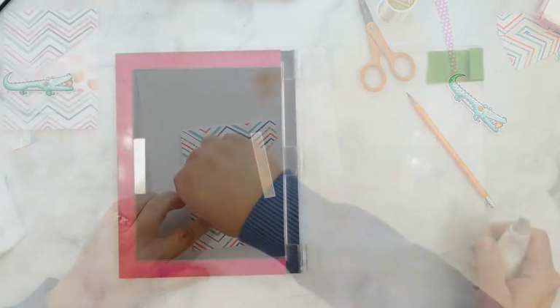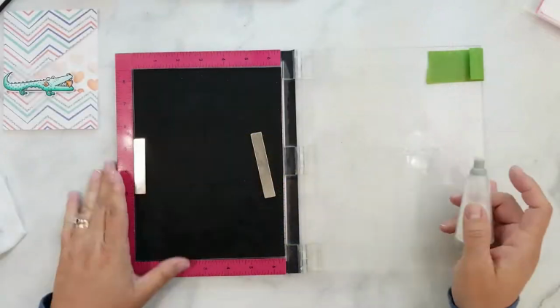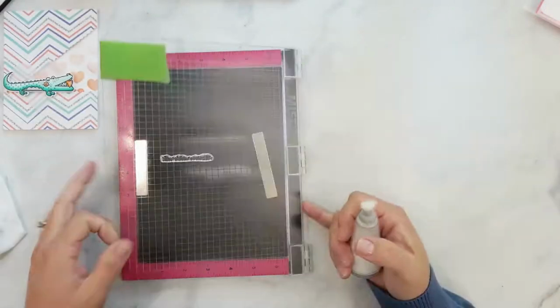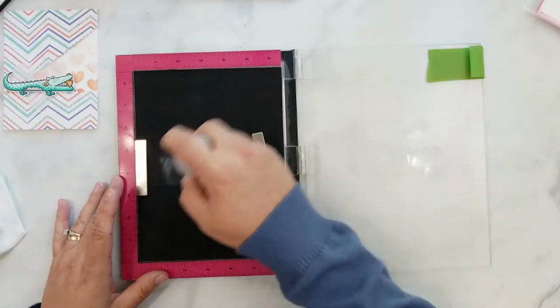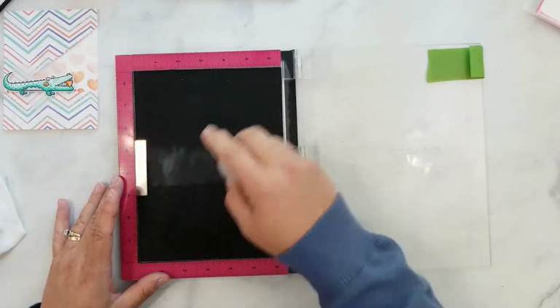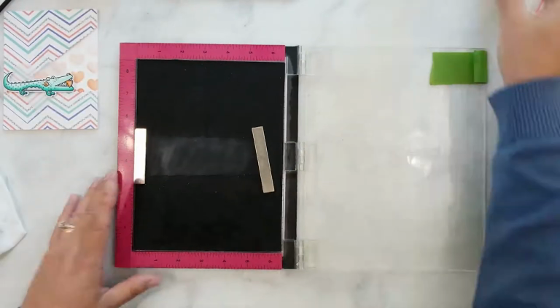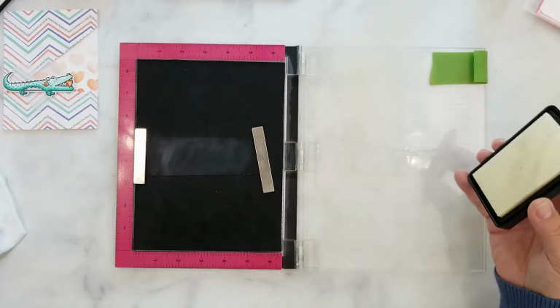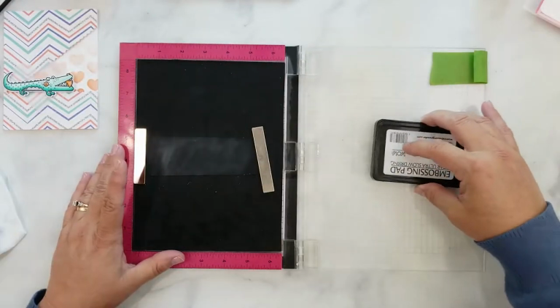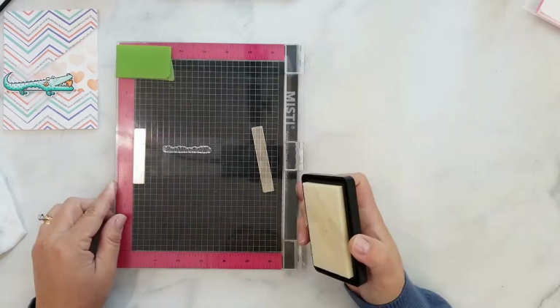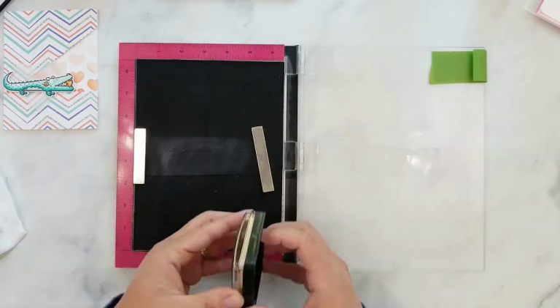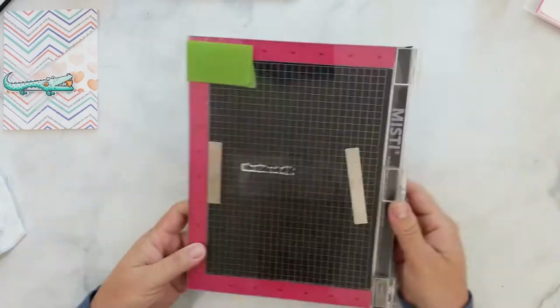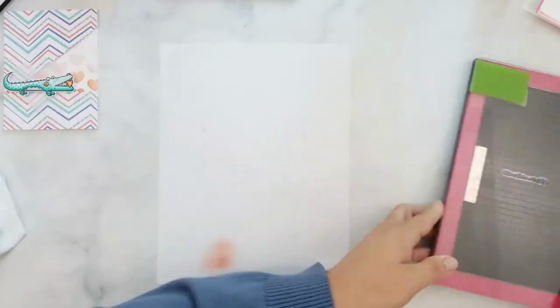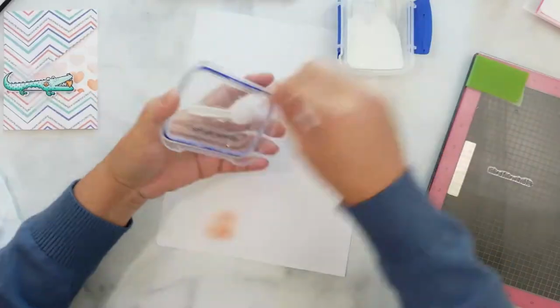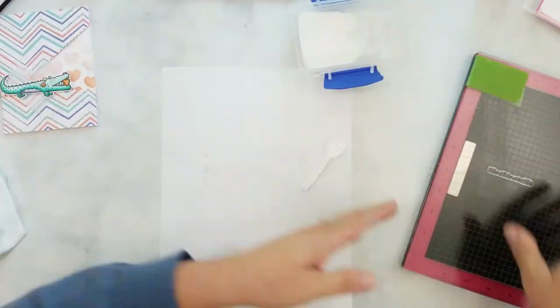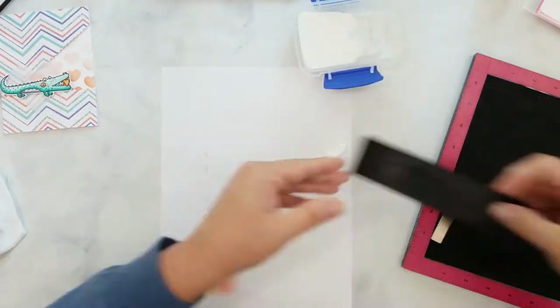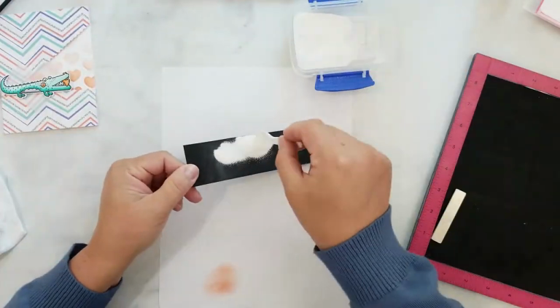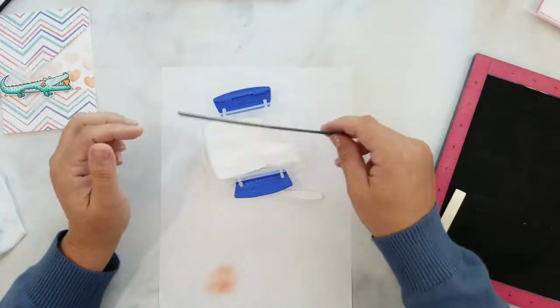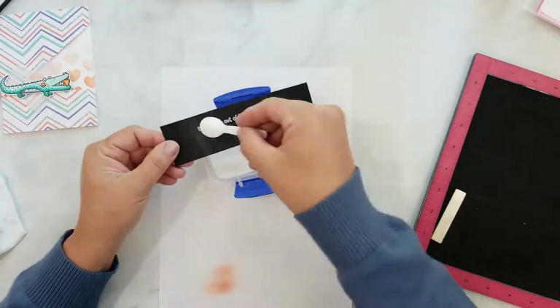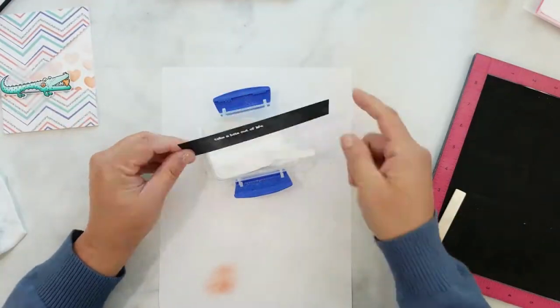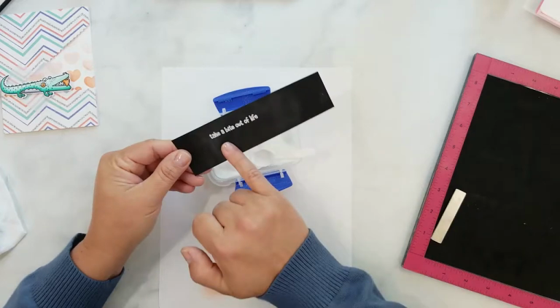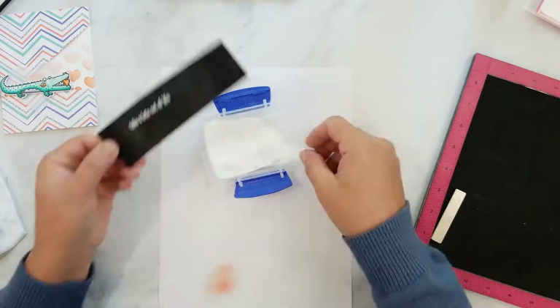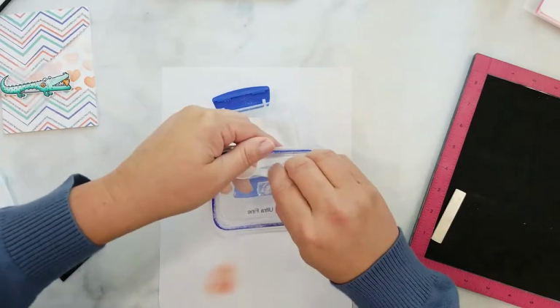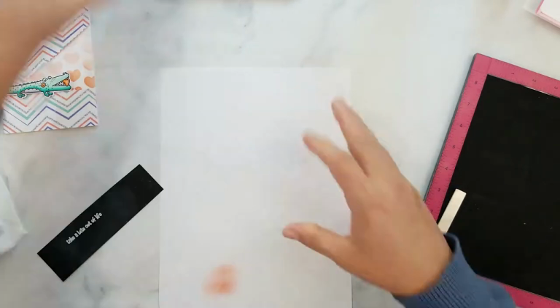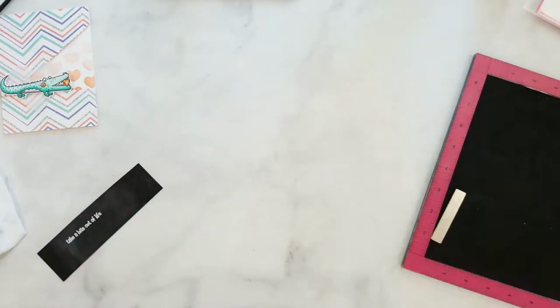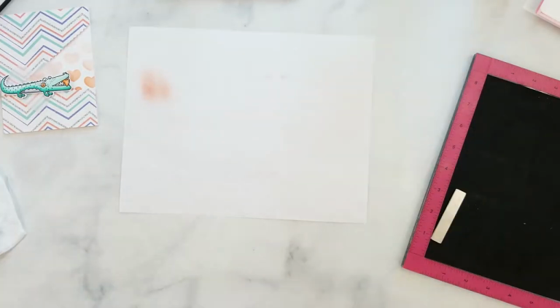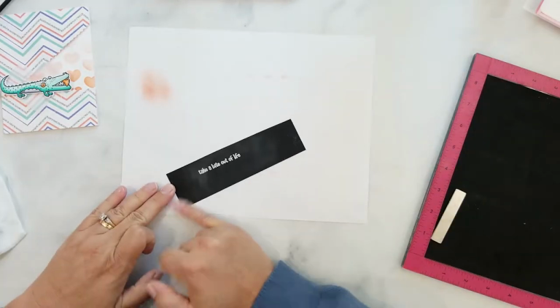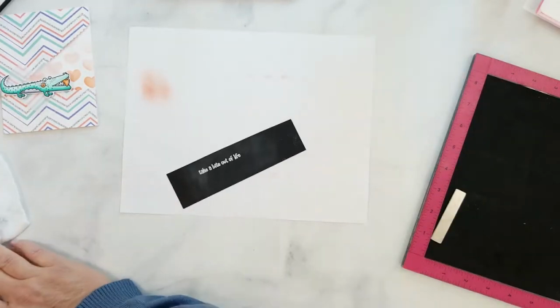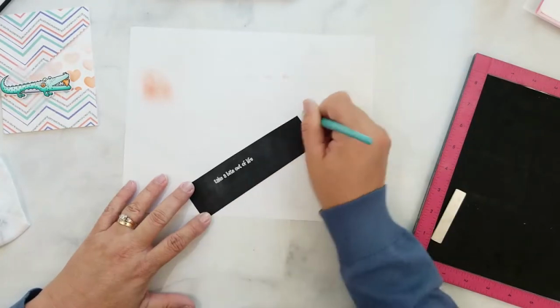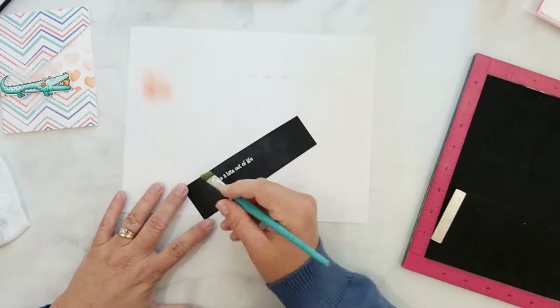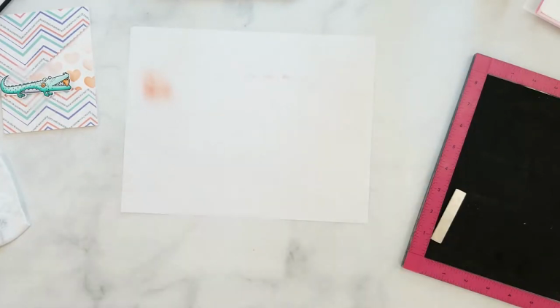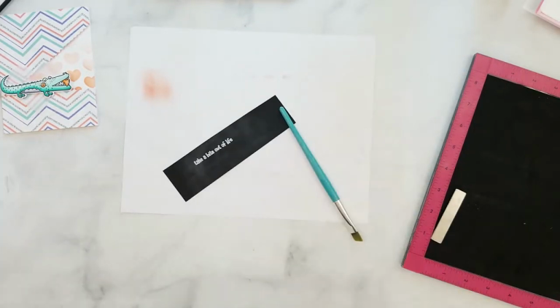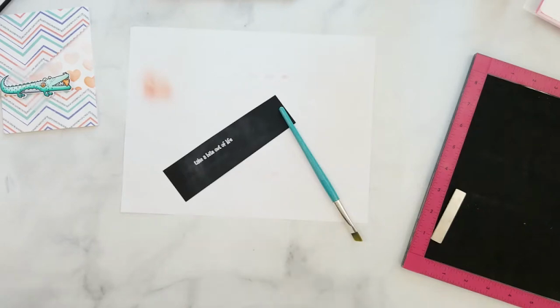I have a piece of black cardstock in my MISTI. Cover it with anti-static powder. Stamp the sentiment using a WOW embossing pad. Add white embossing powder. Make sure you clean that embossing powder off, and then heat set.